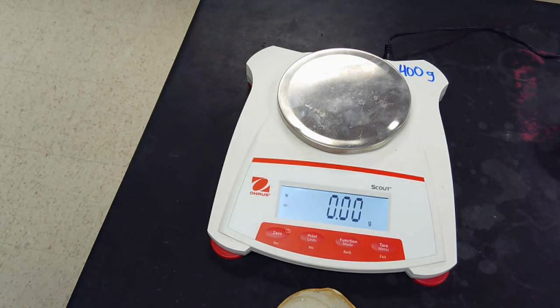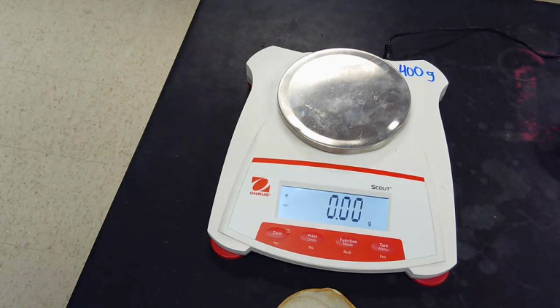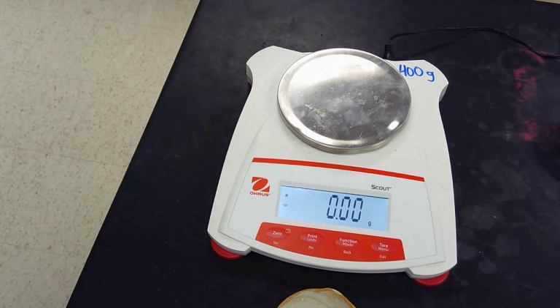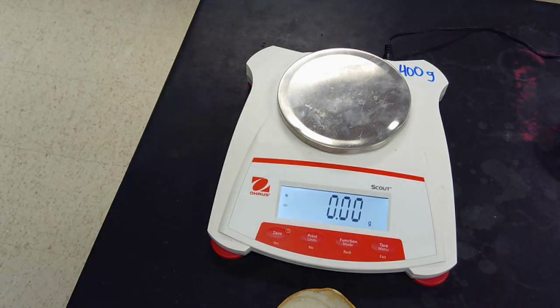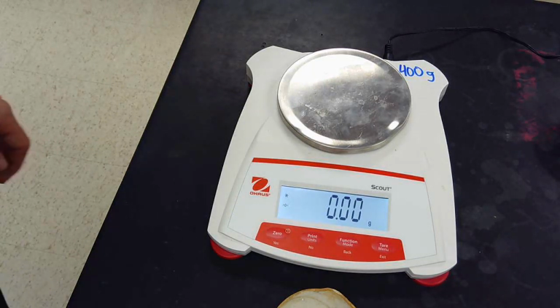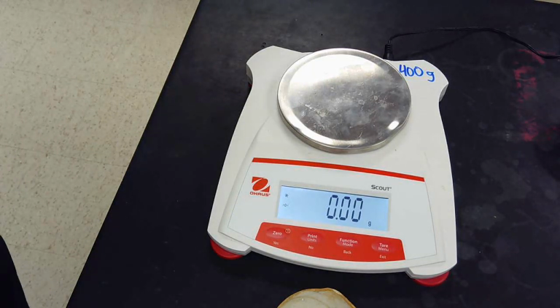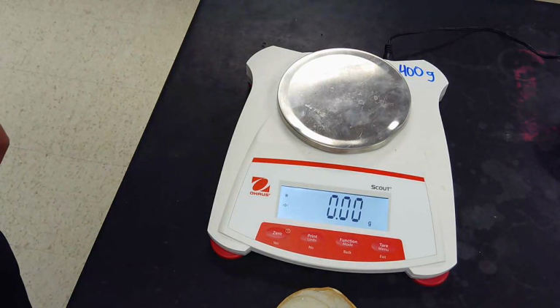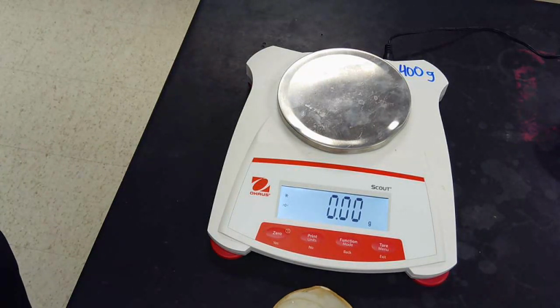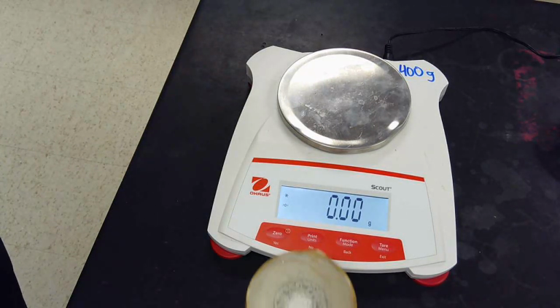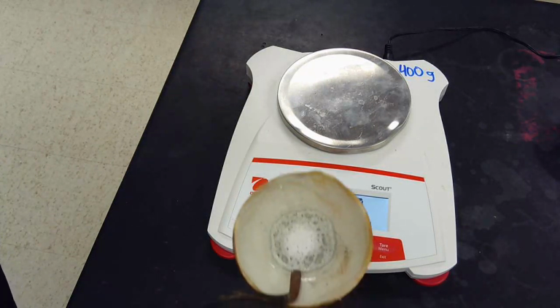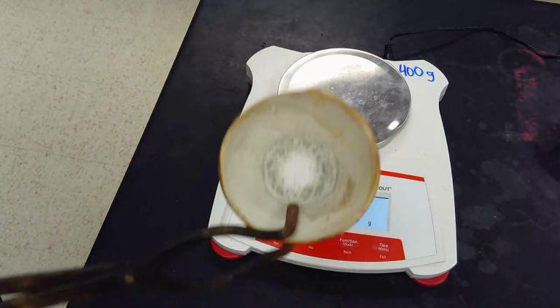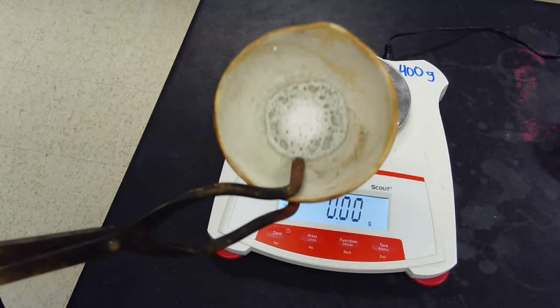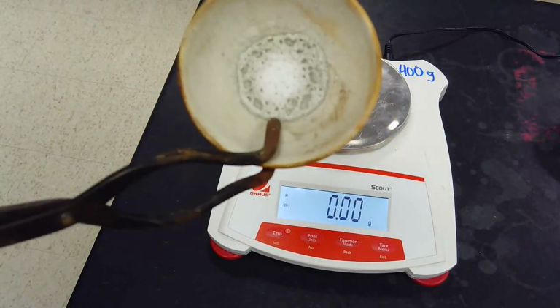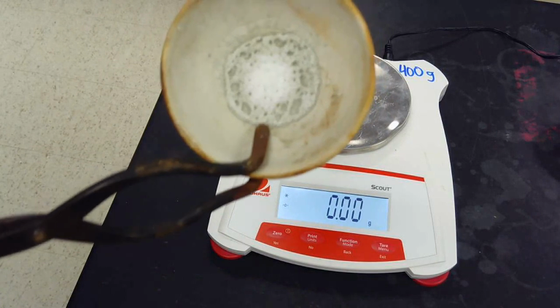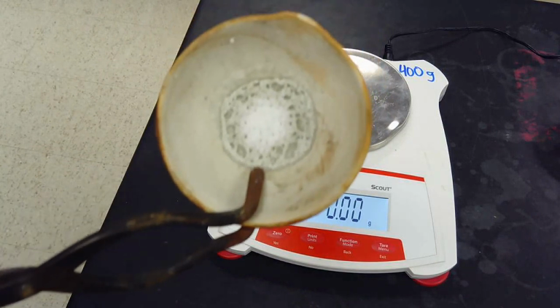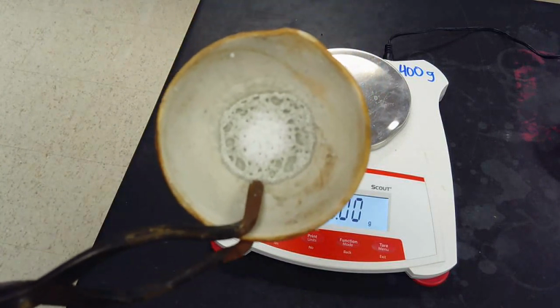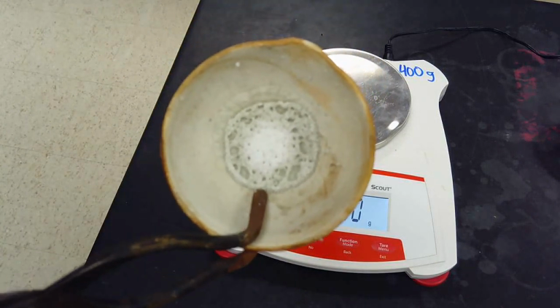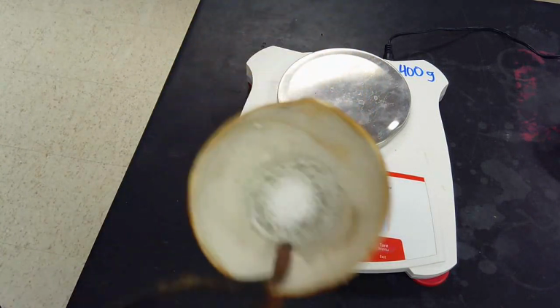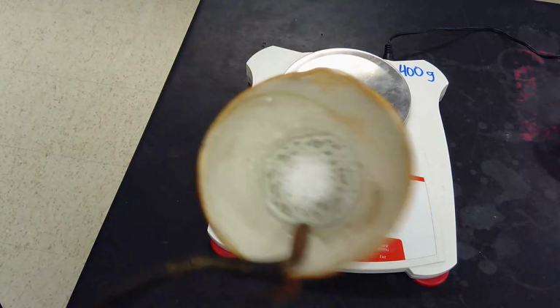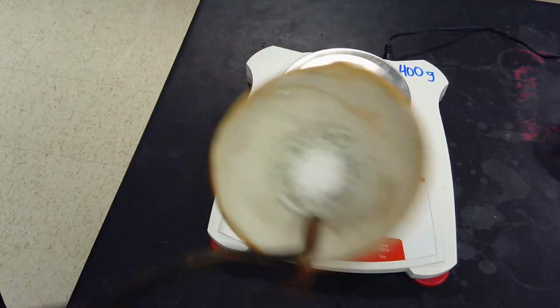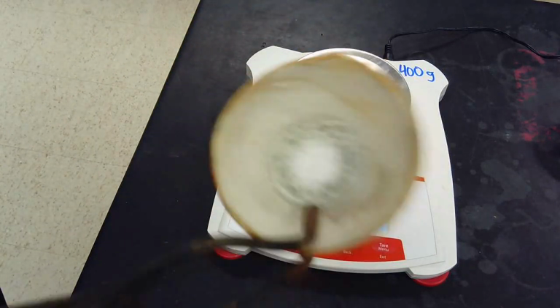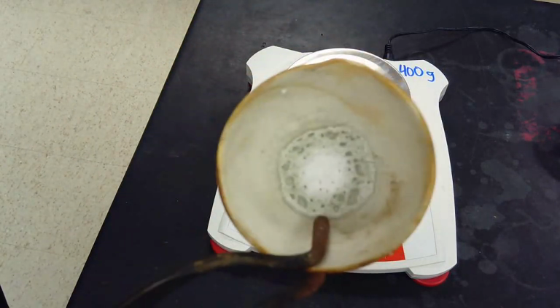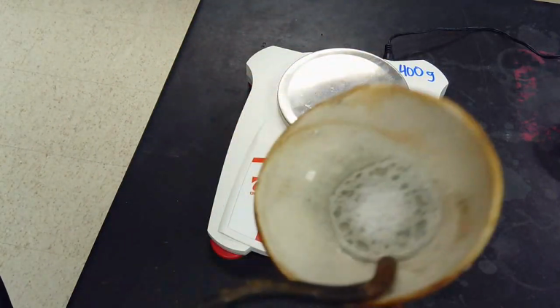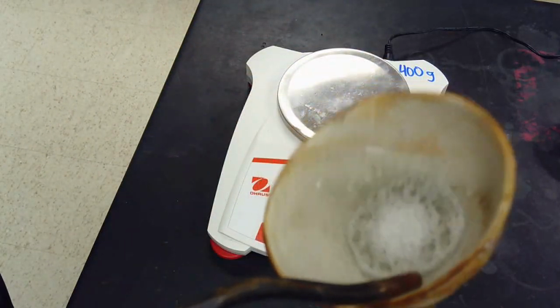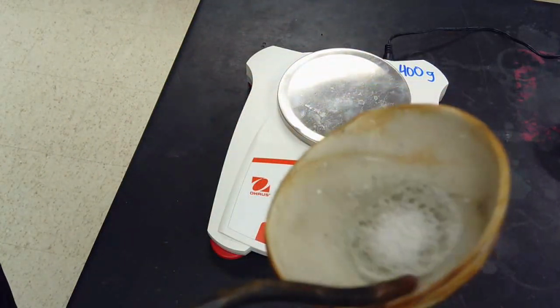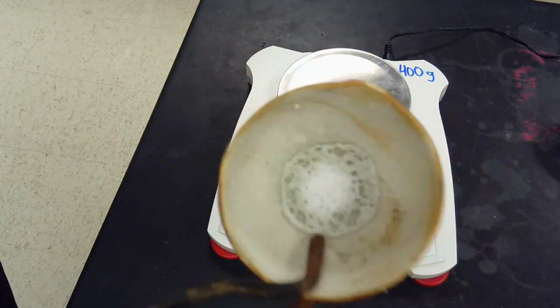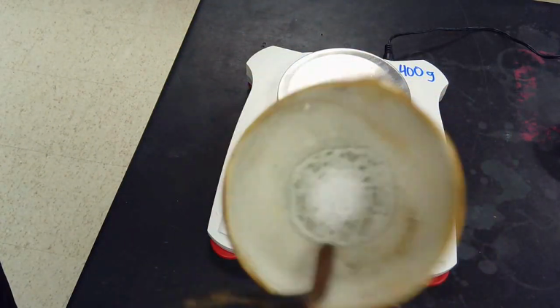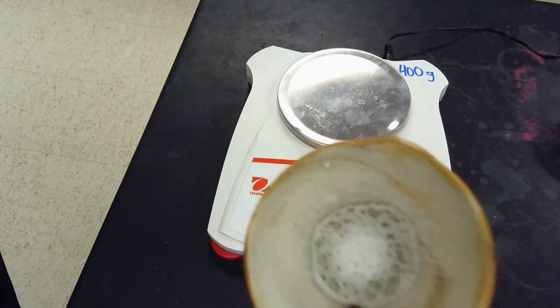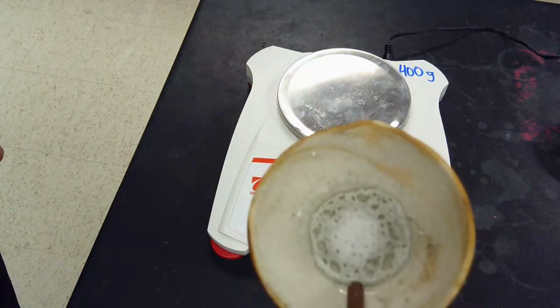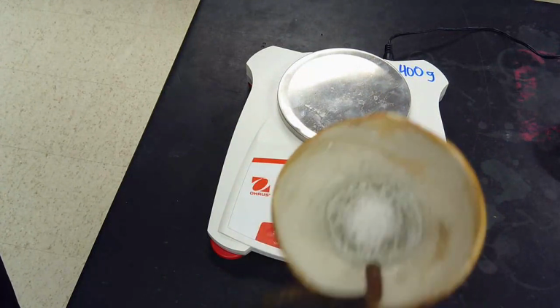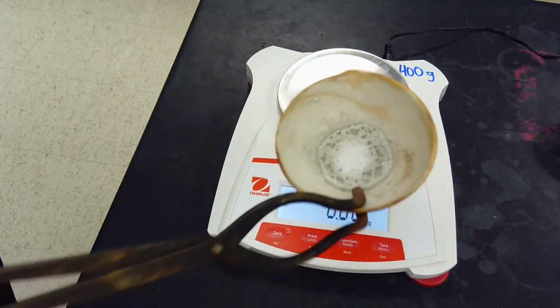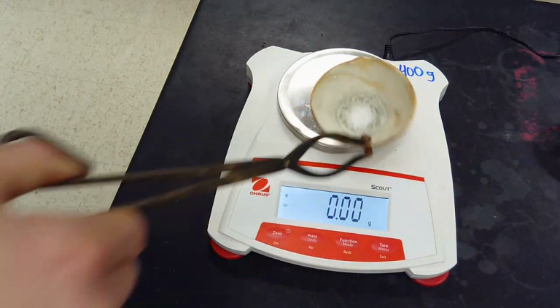After heating for only about two minutes longer, this is what we get out of it. Okay, kind of a solid structure right now — that might be good or bad. You could tell me why later.